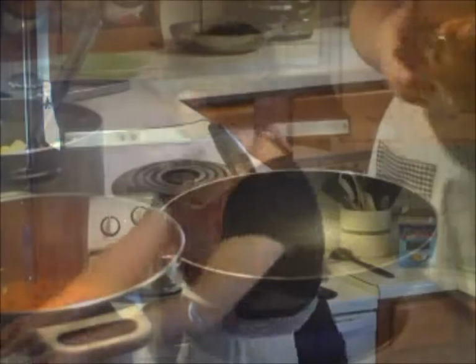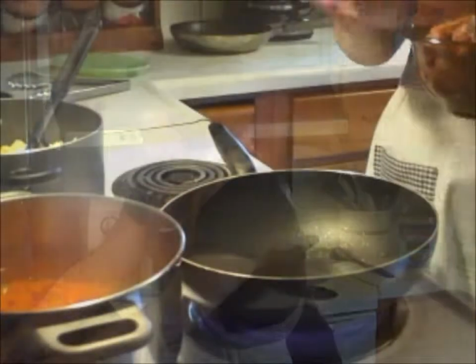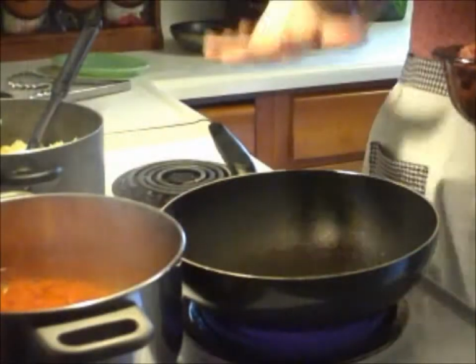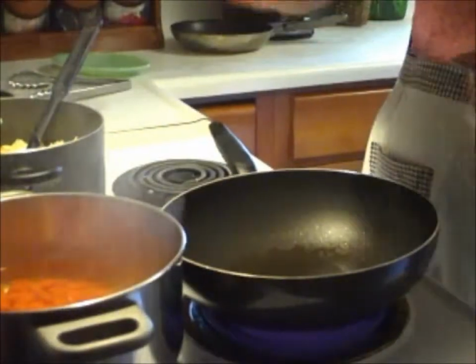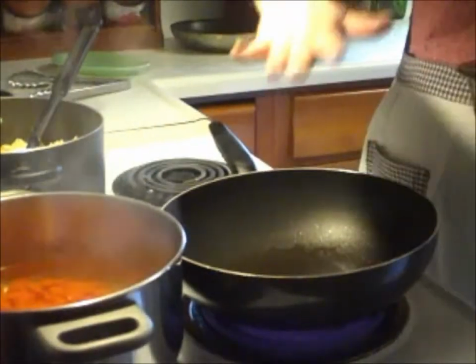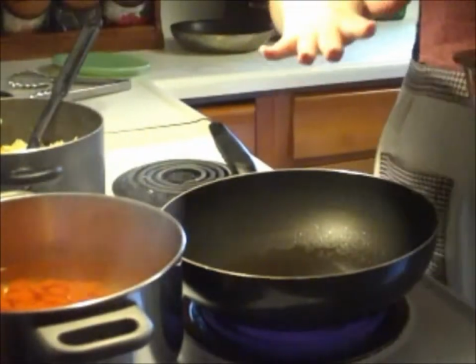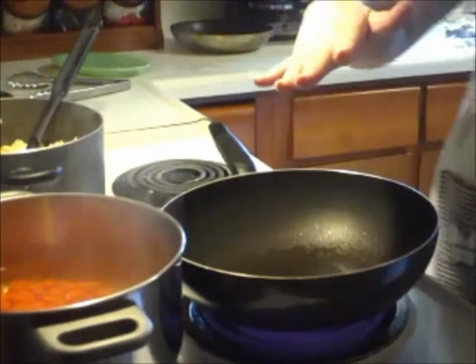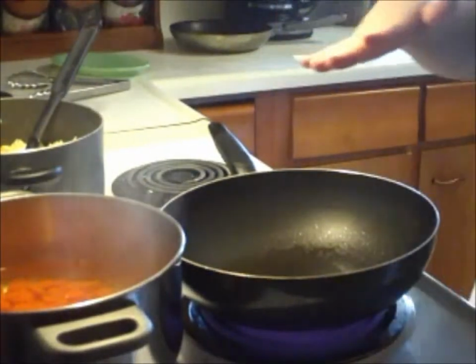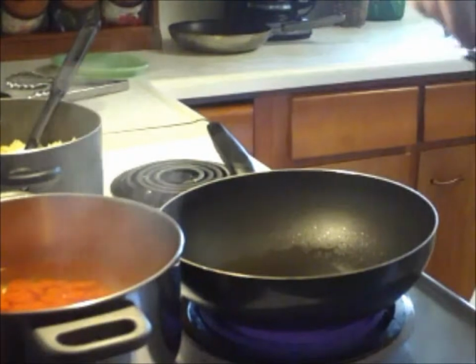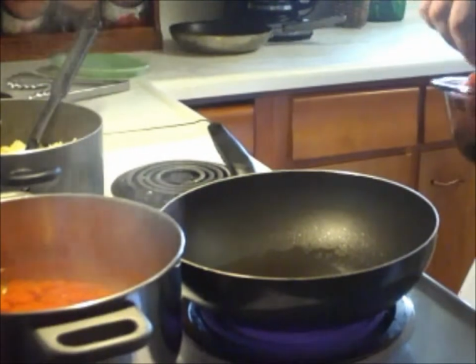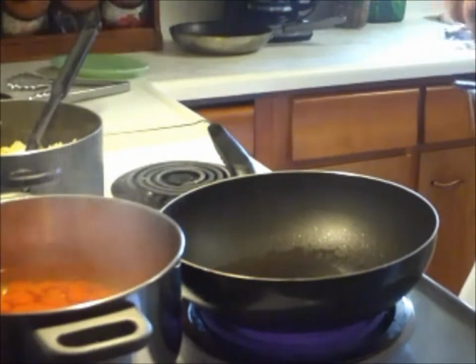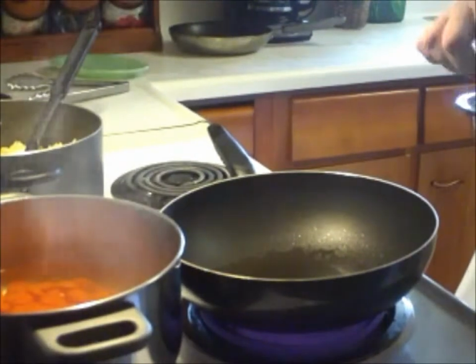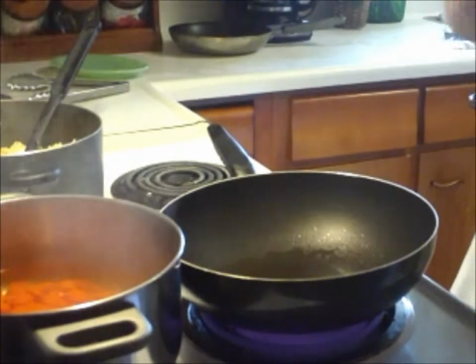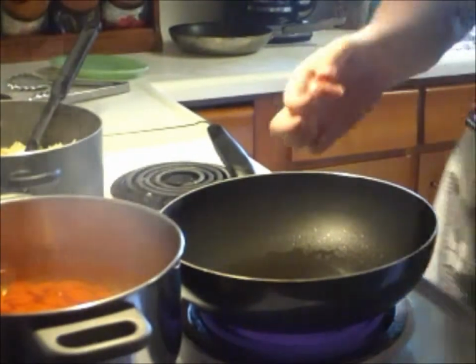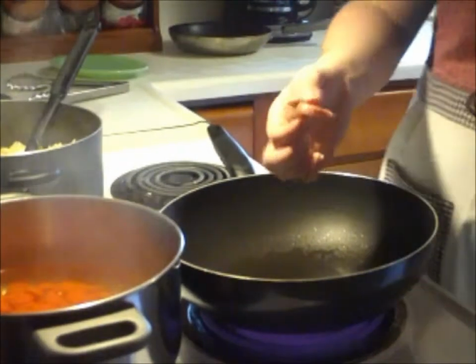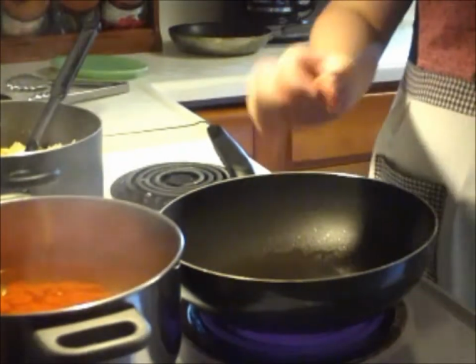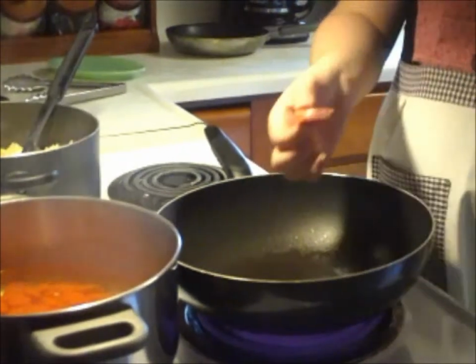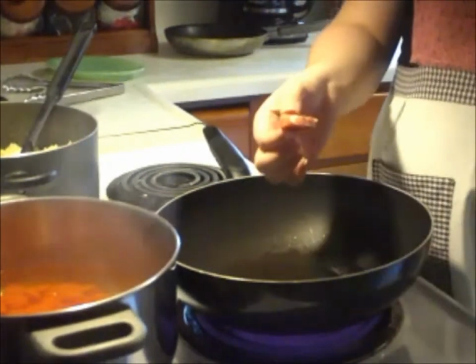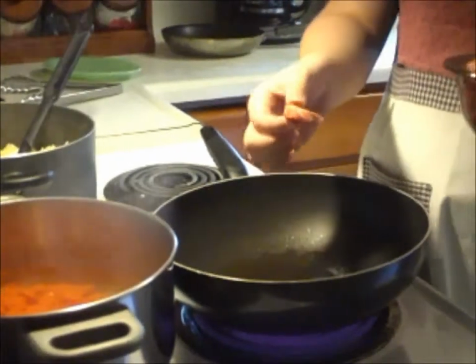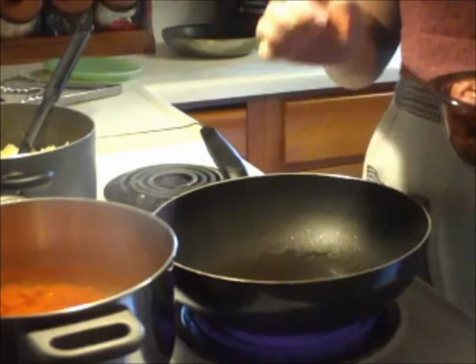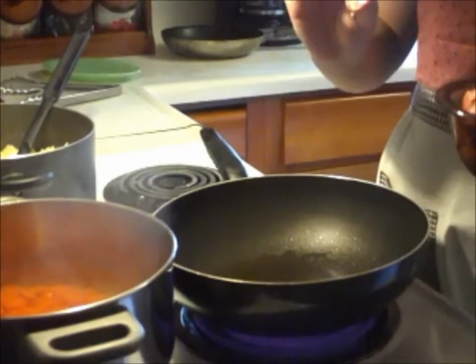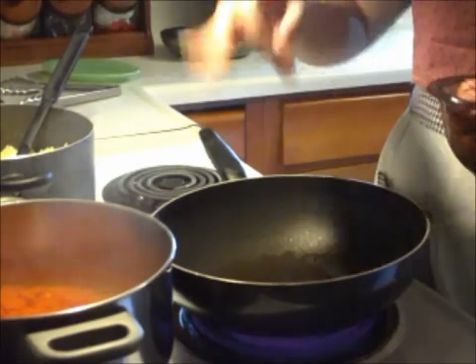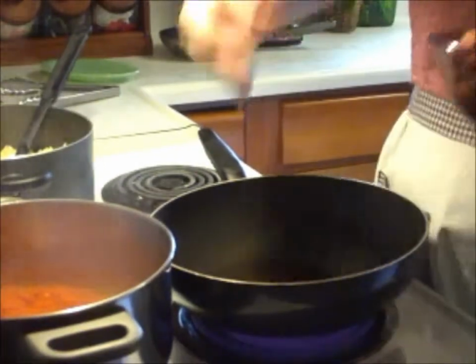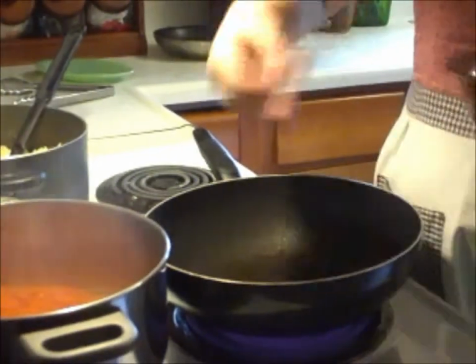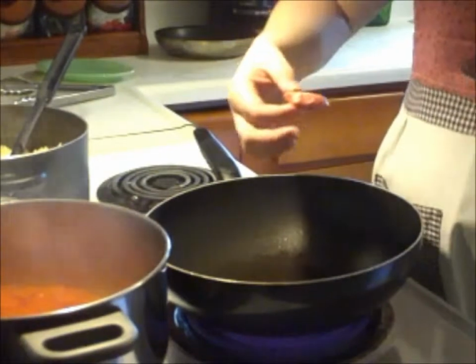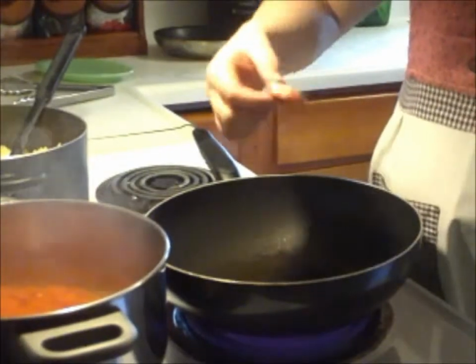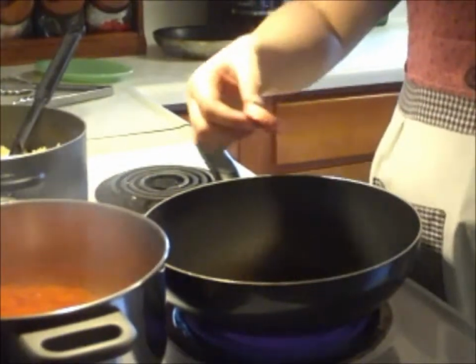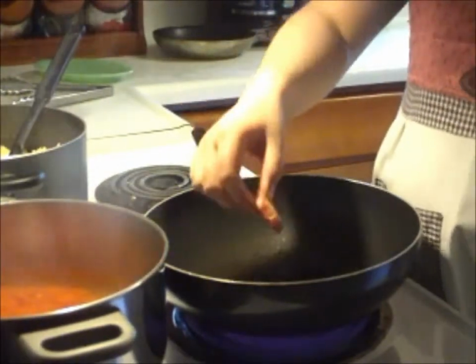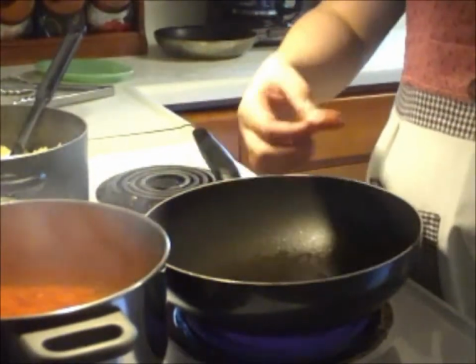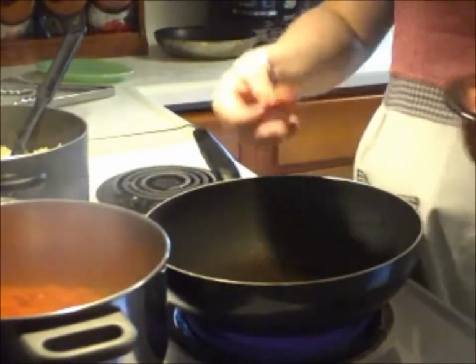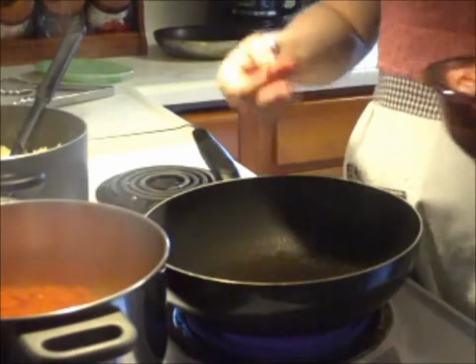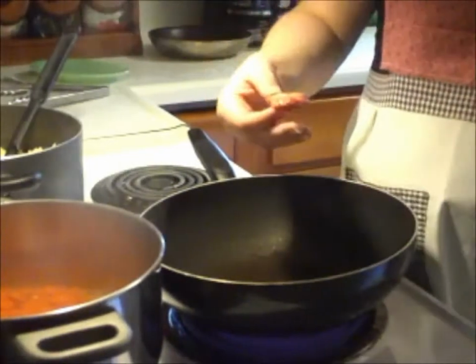Now we're going to start by pan frying our Italian sausage. We have them all cut basically about the same shape, and this is for more even cooking so they get done around about the same time. We did the same thing with our vegetables.